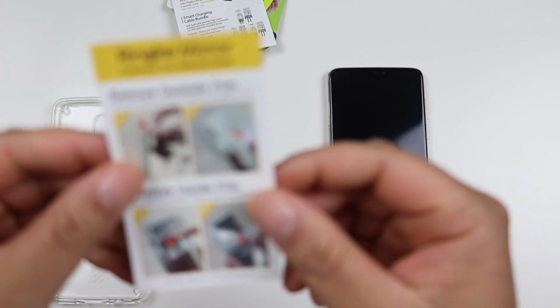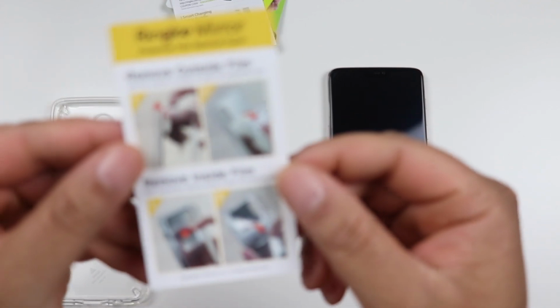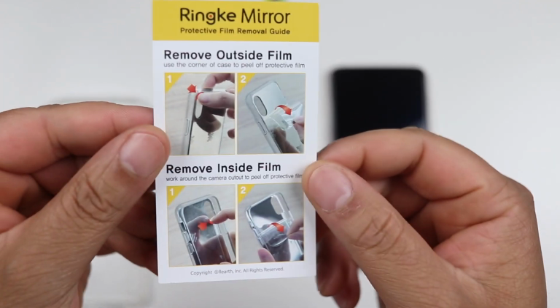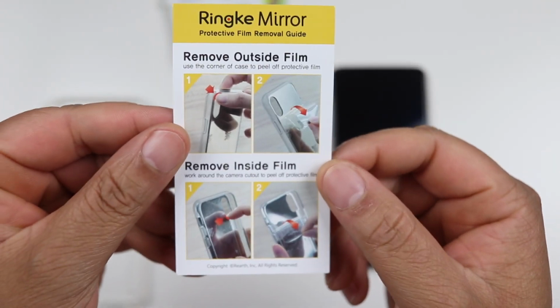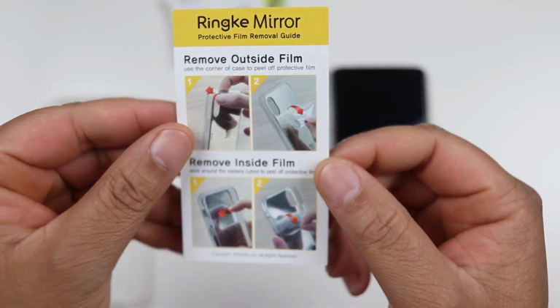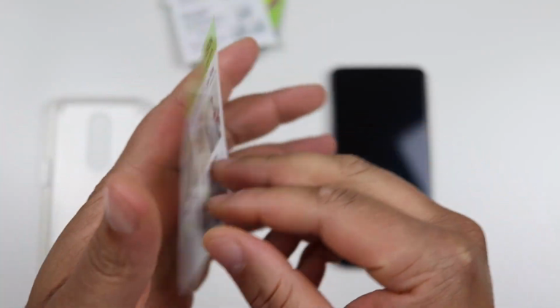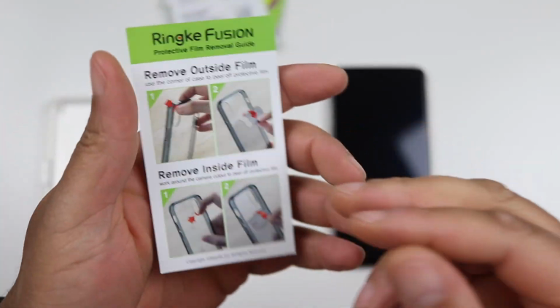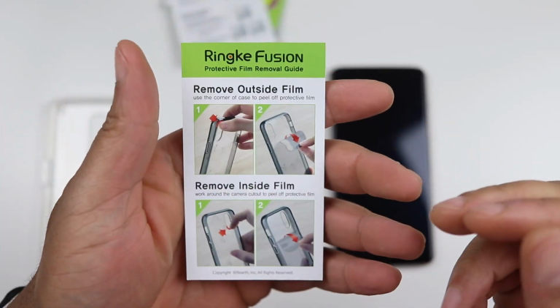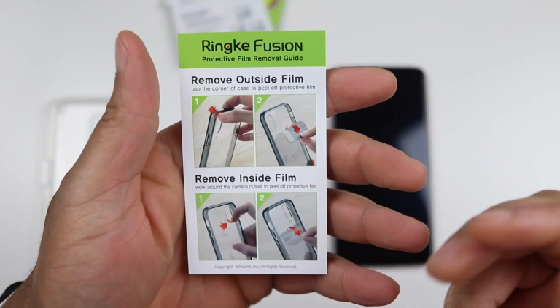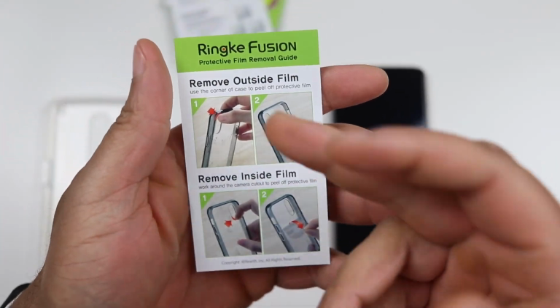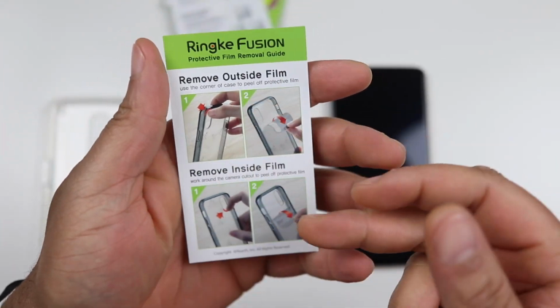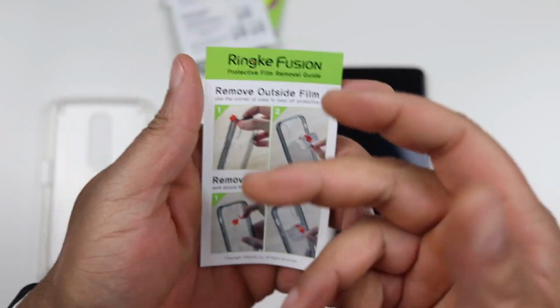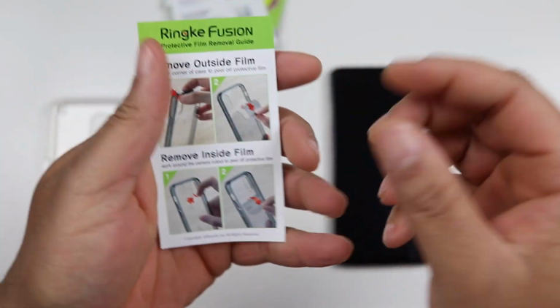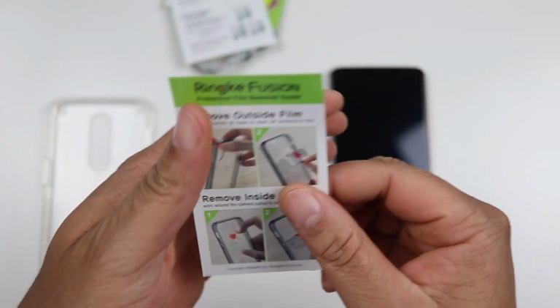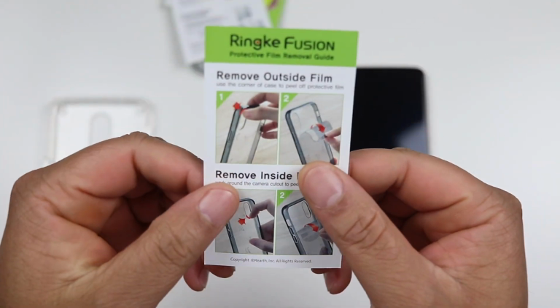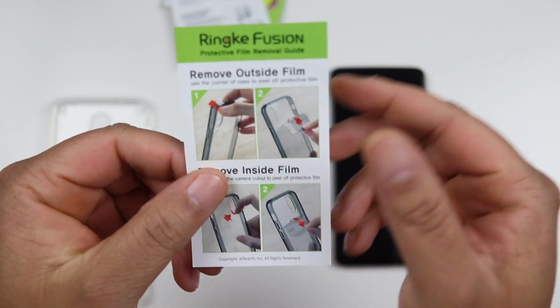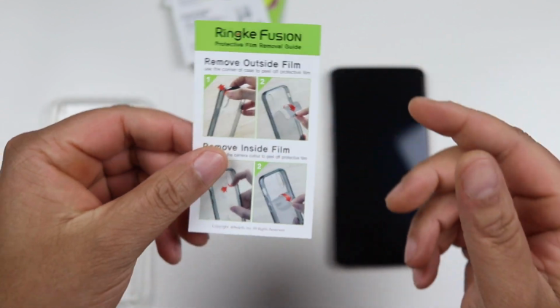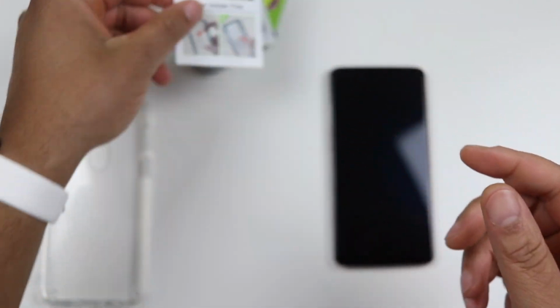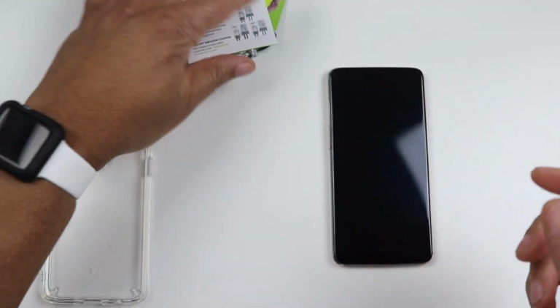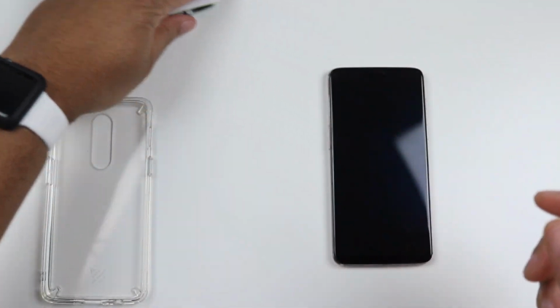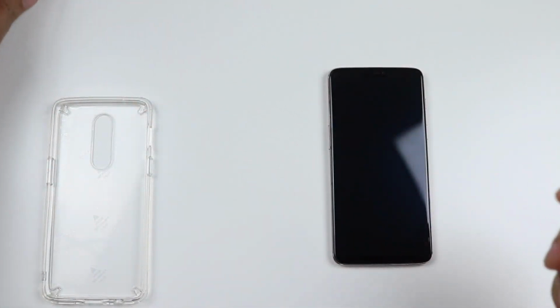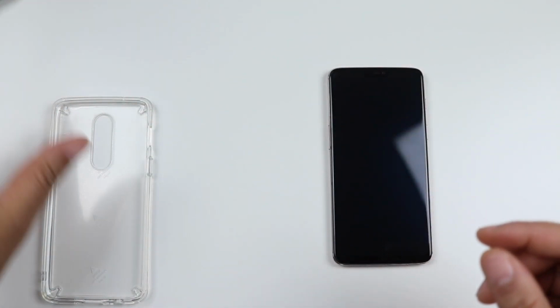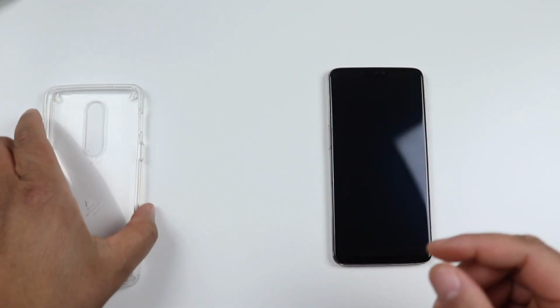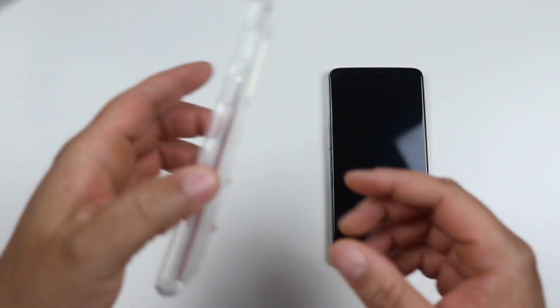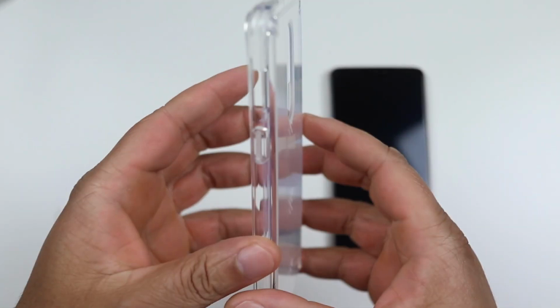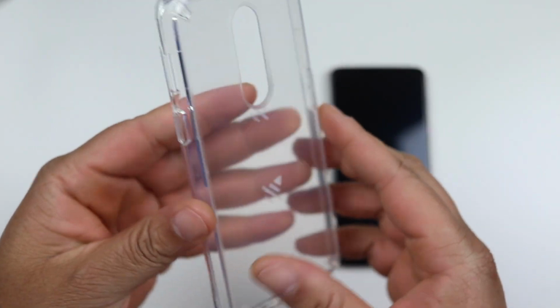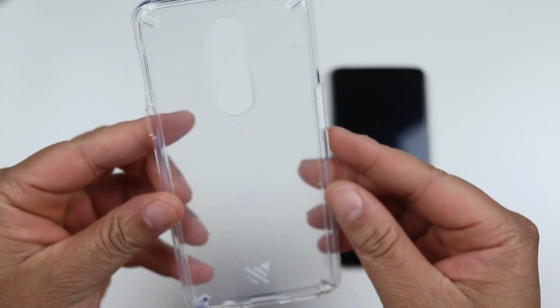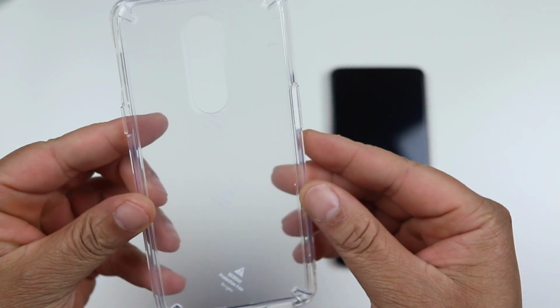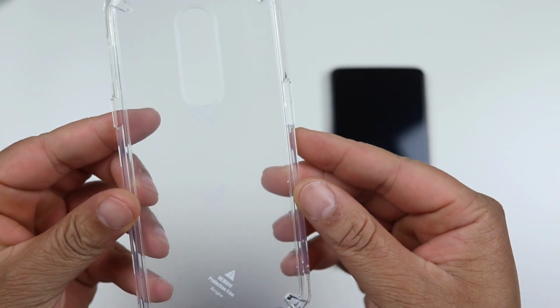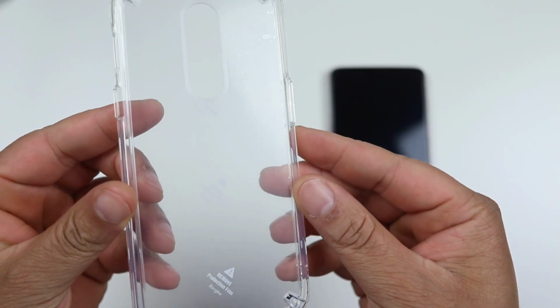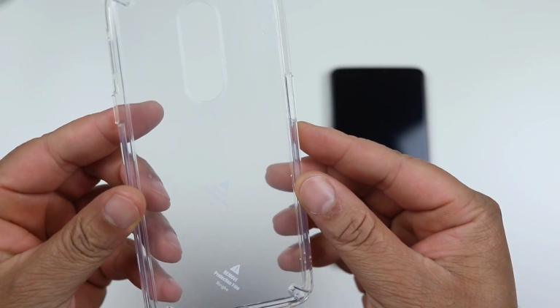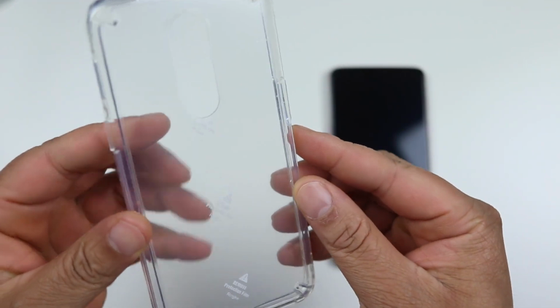It's basically telling you to remove the outside film of the case after you actually install it. So, moving all that to the side, let's take a look at the actual case.